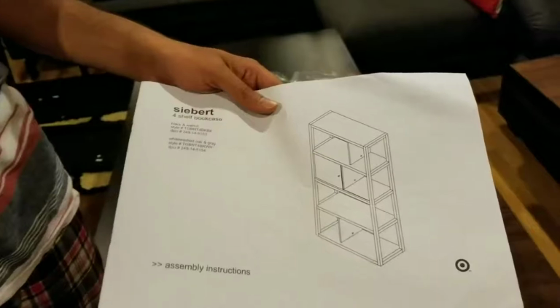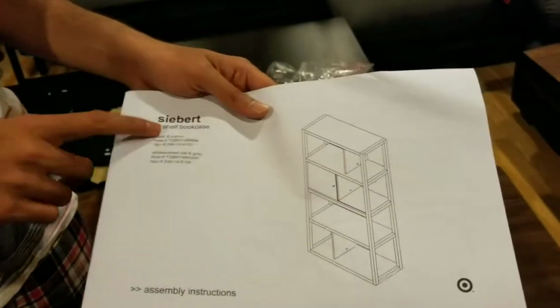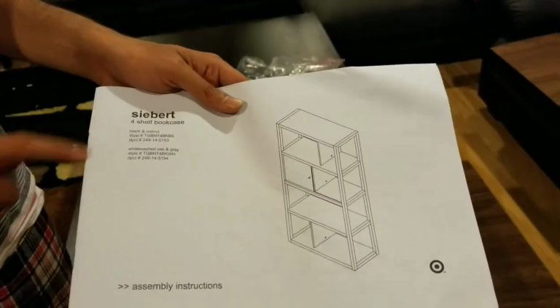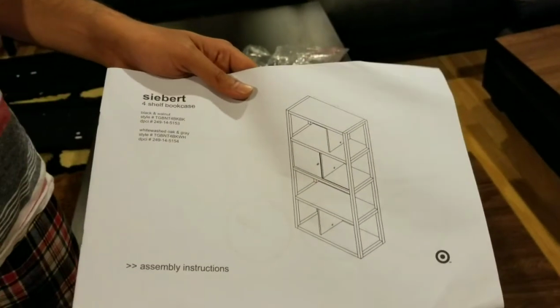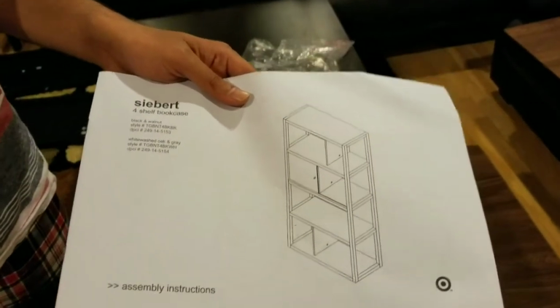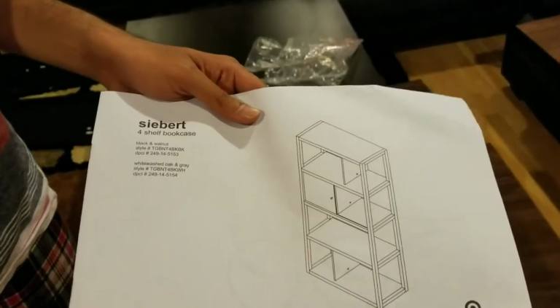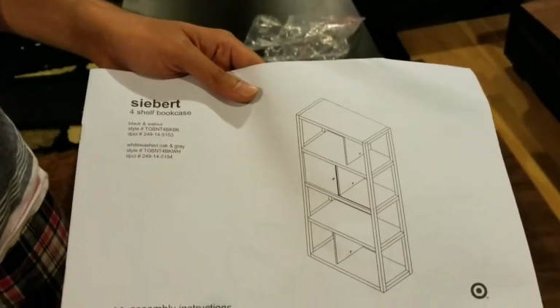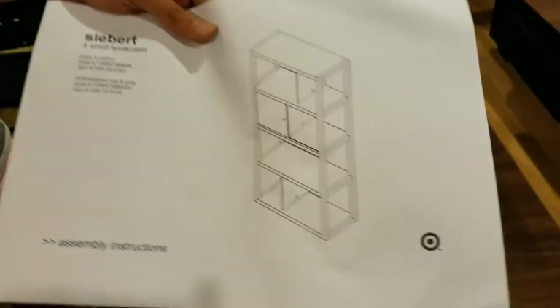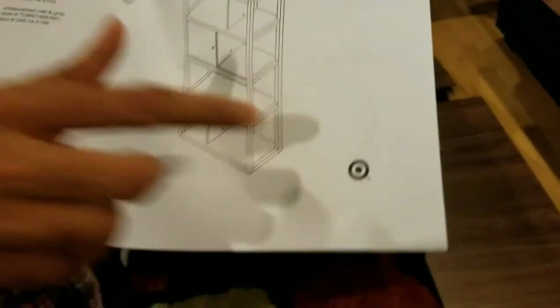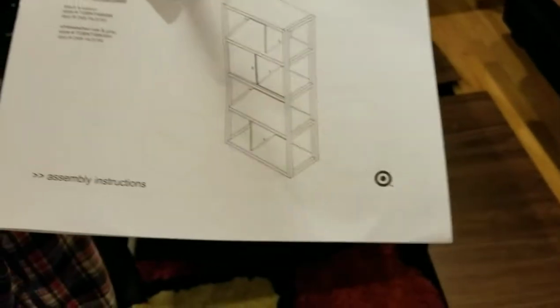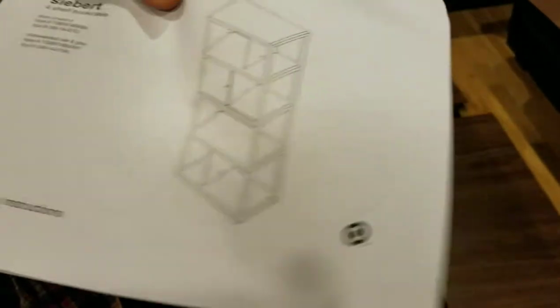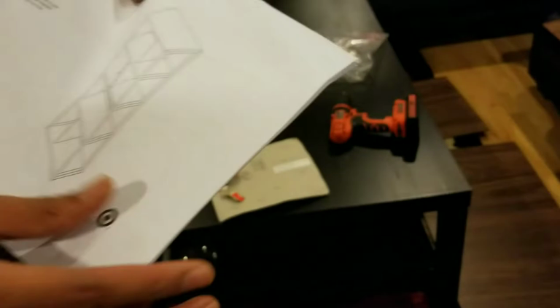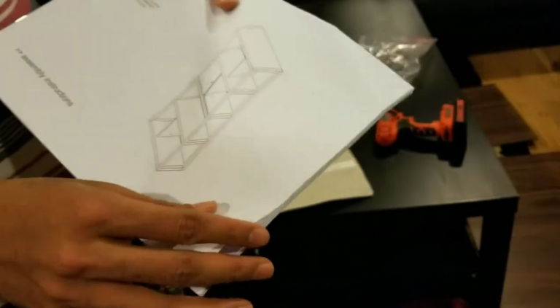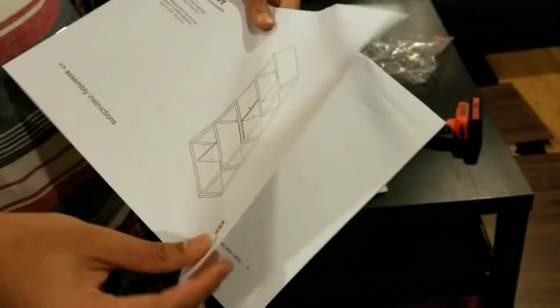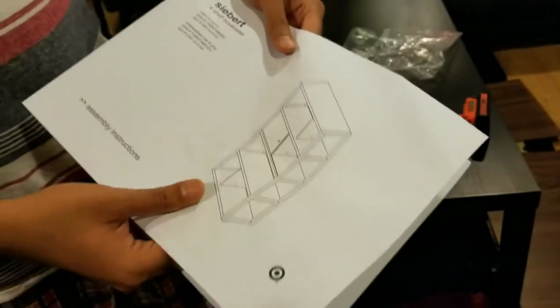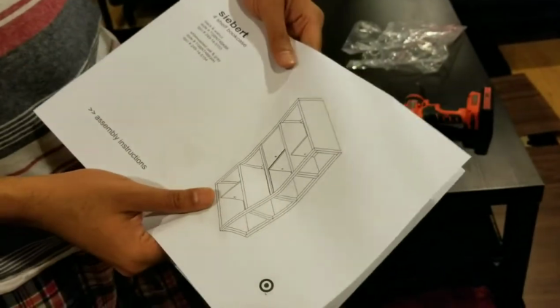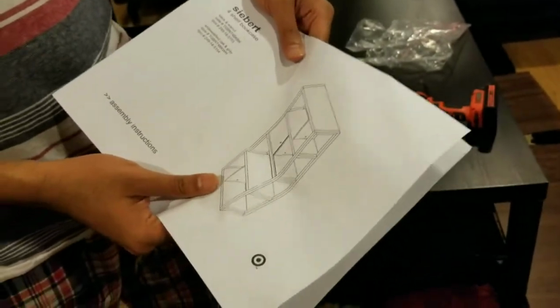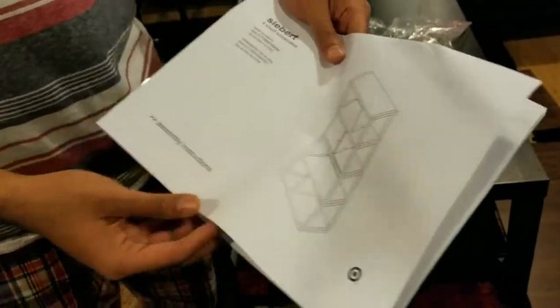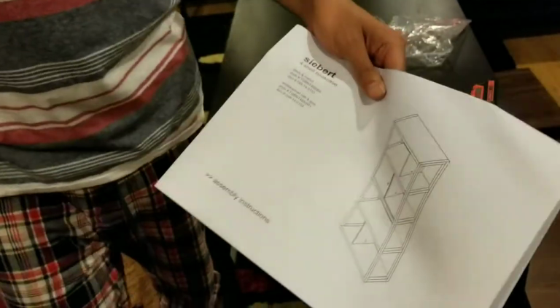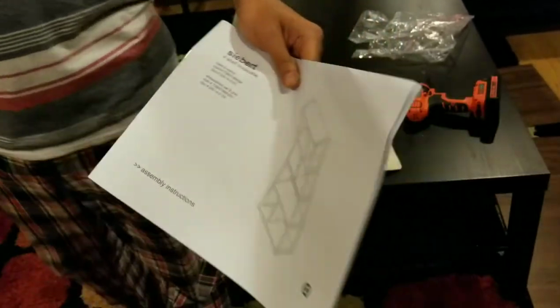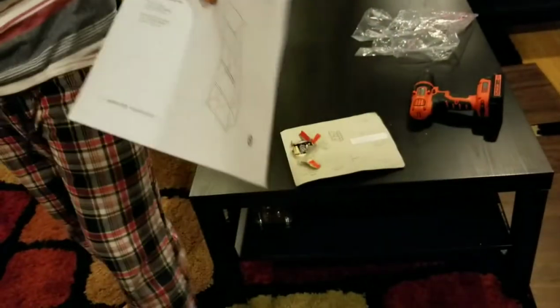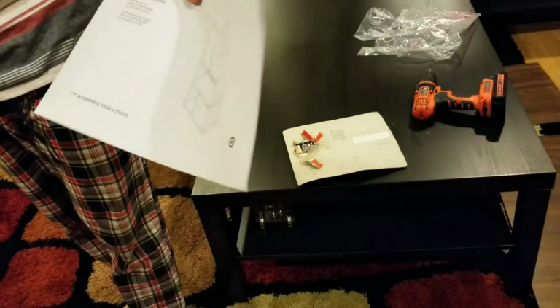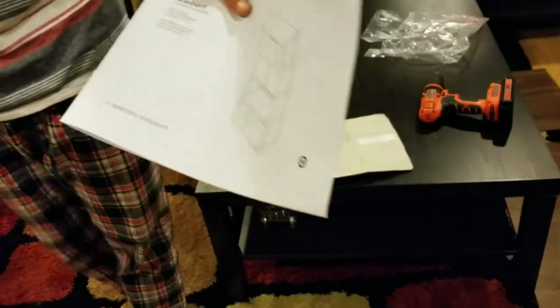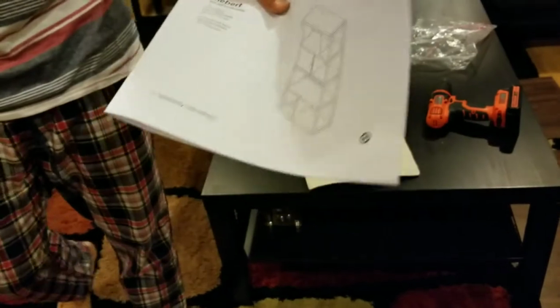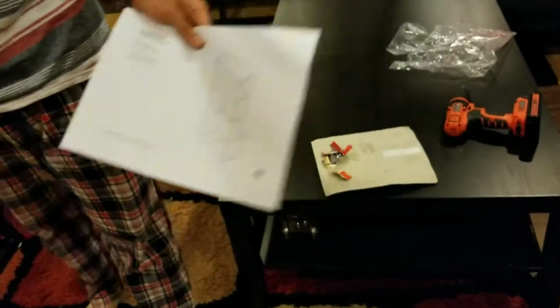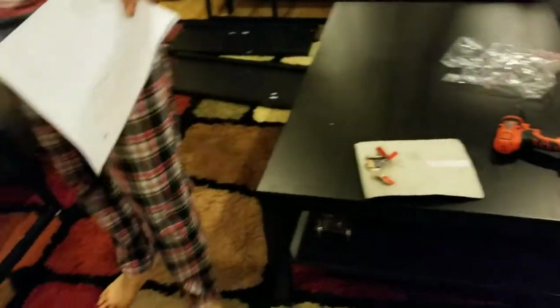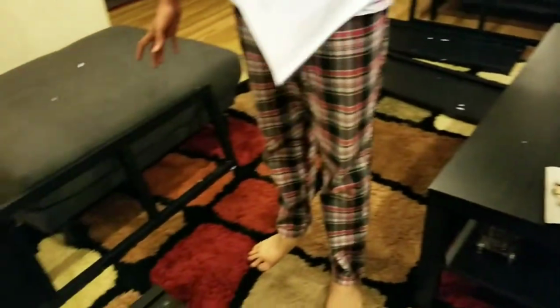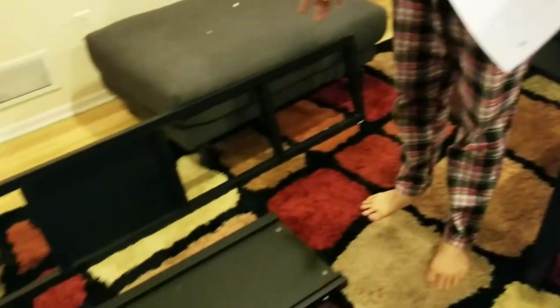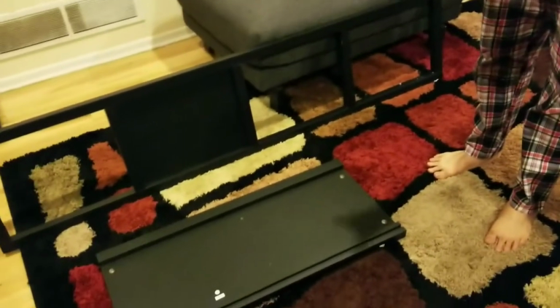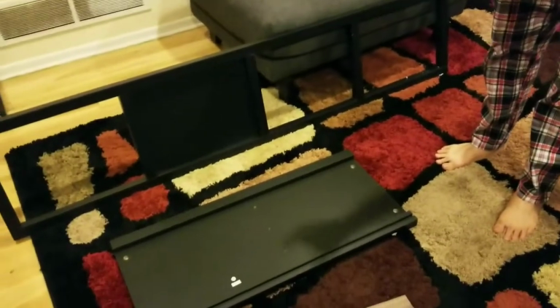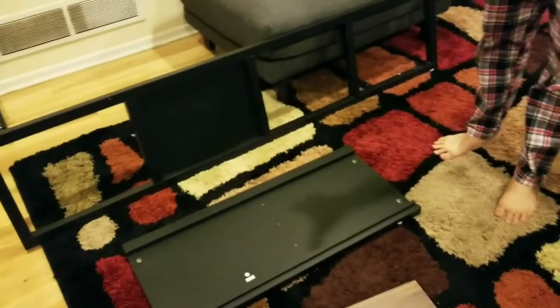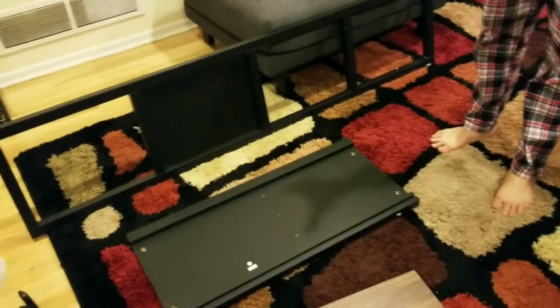I am going to make this Seabird 4-shelf bookcase we got from Target. I am going to start making it and show you what it looks like at the end. It was very heavy and all the items were really sturdy.